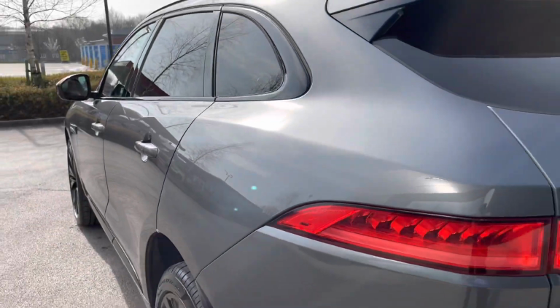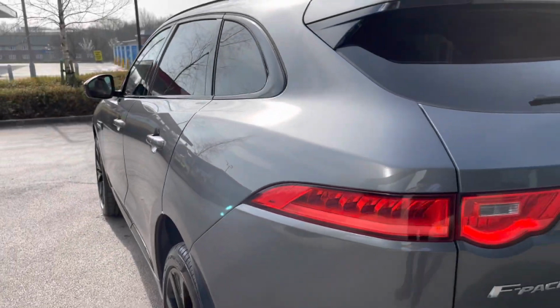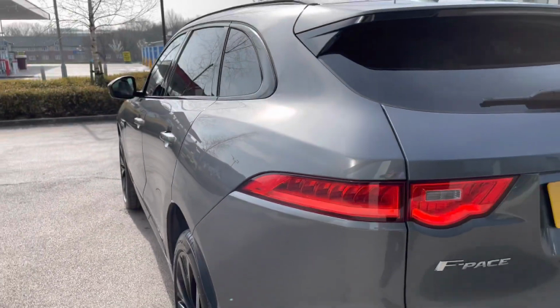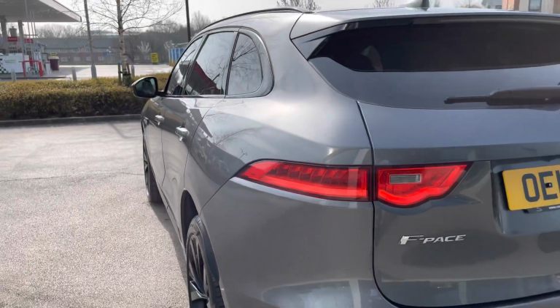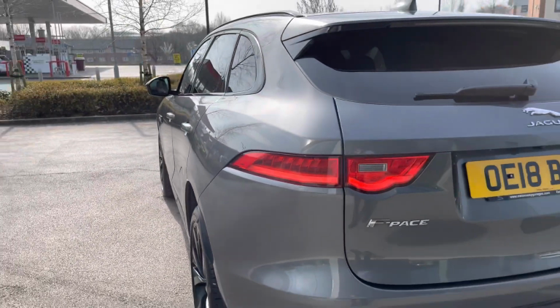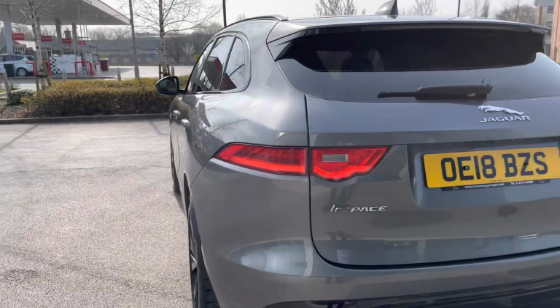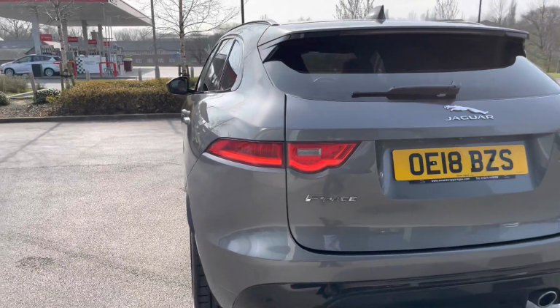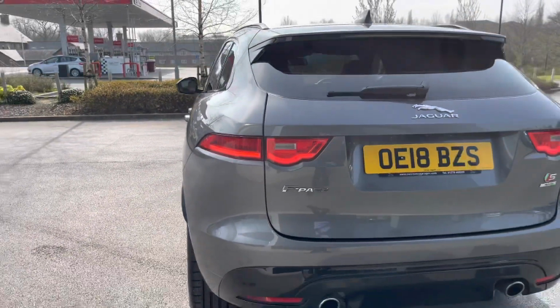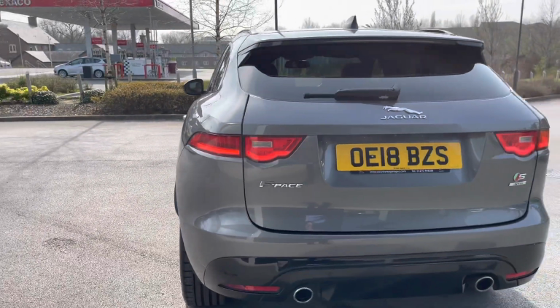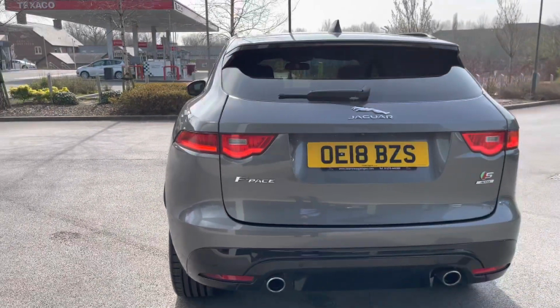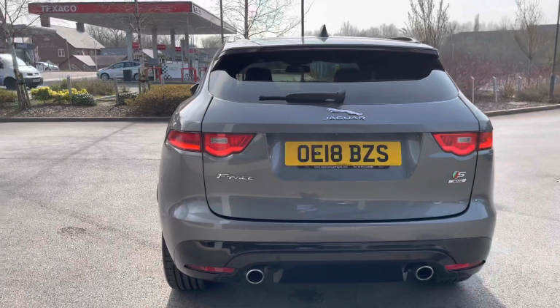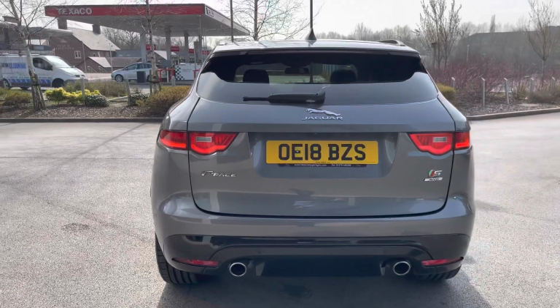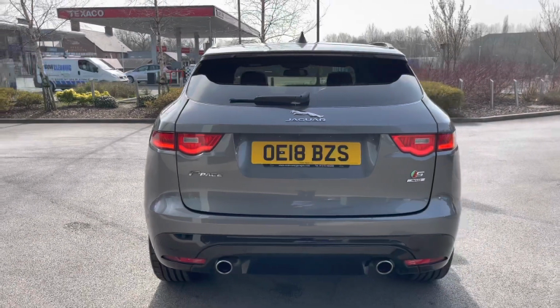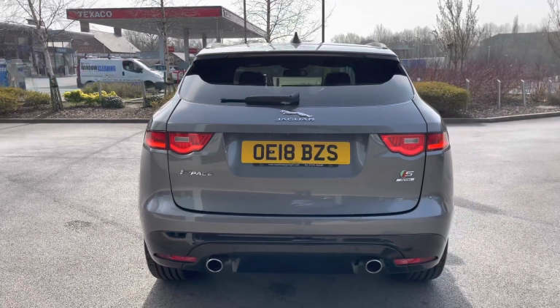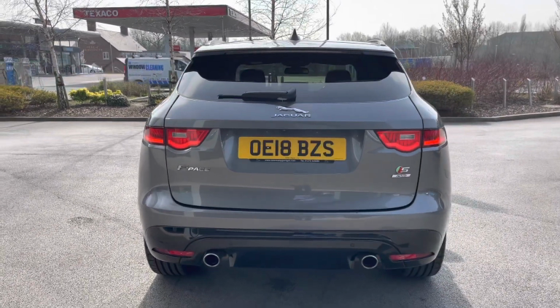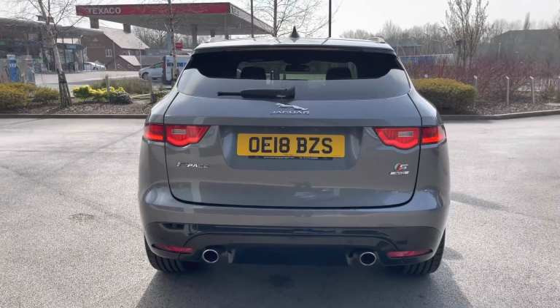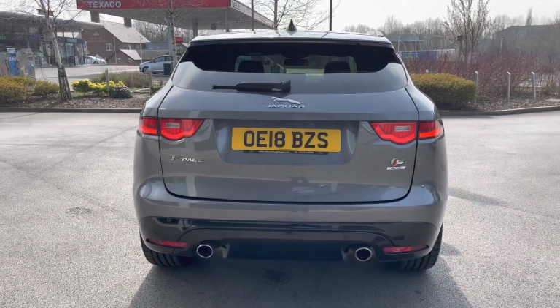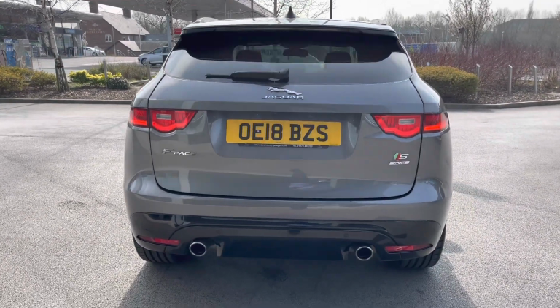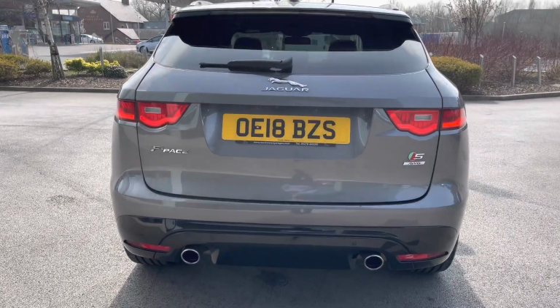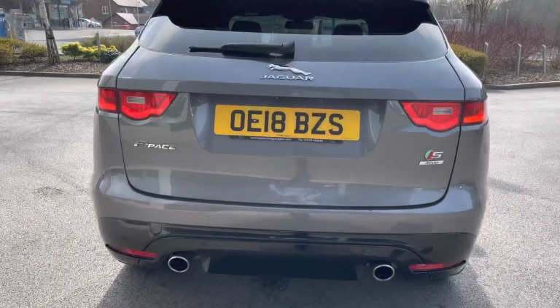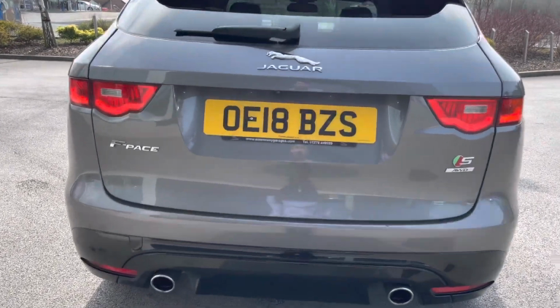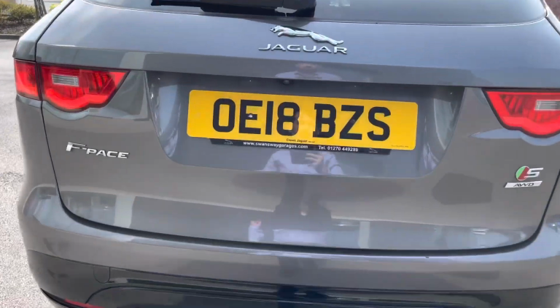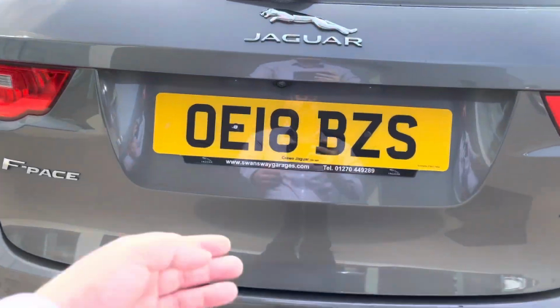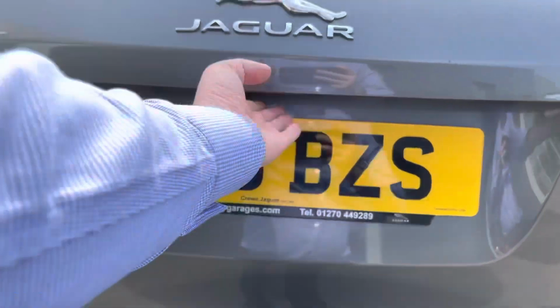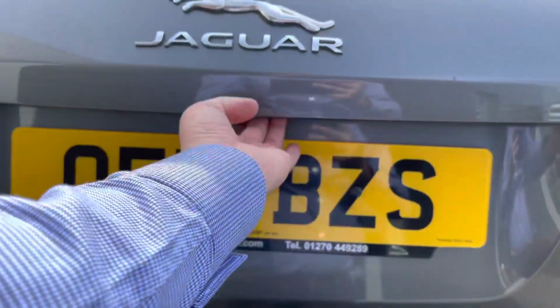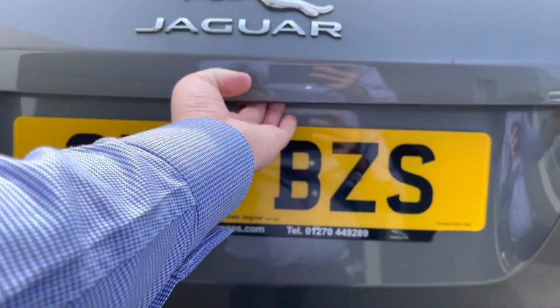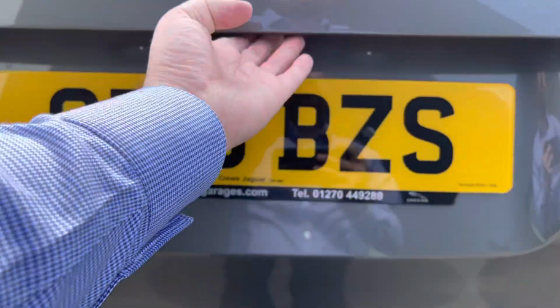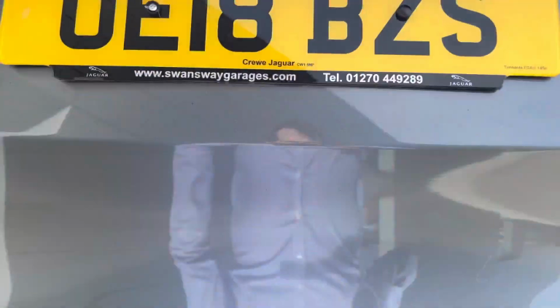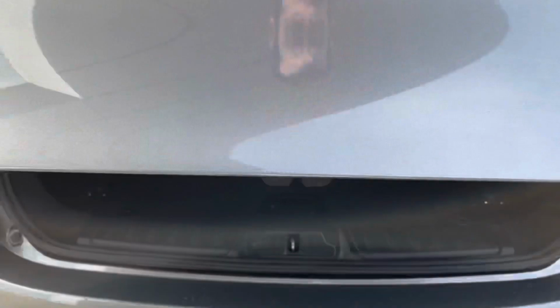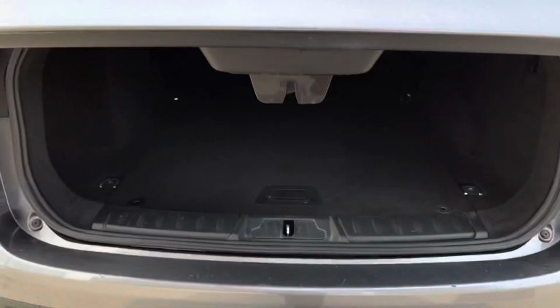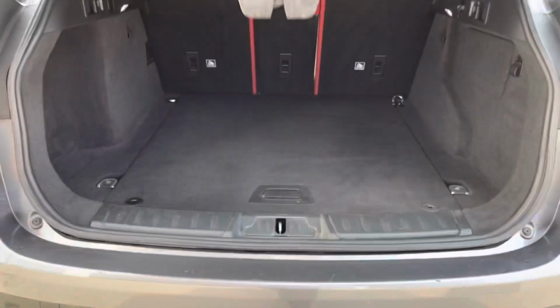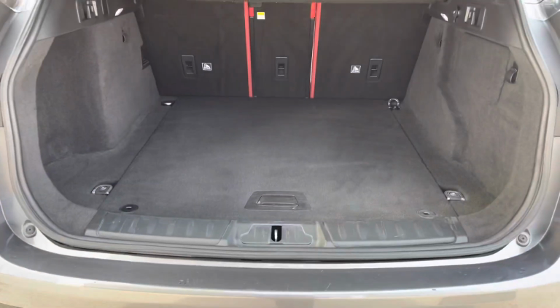Moving towards the rear, full LED tail lights are on offer as well as twin signature exhaust pipes, uplifting the sports appeal. For added convenience, a power opening and closing tailgate is also on offer.